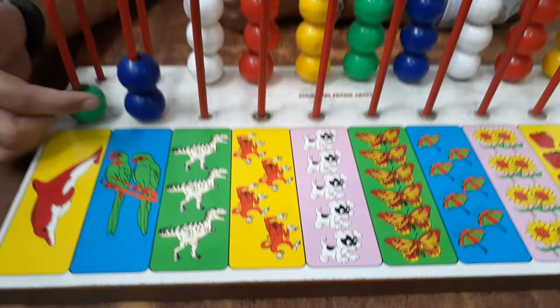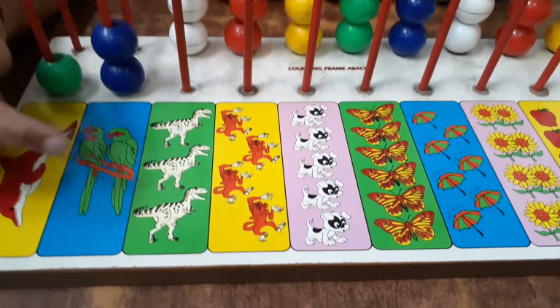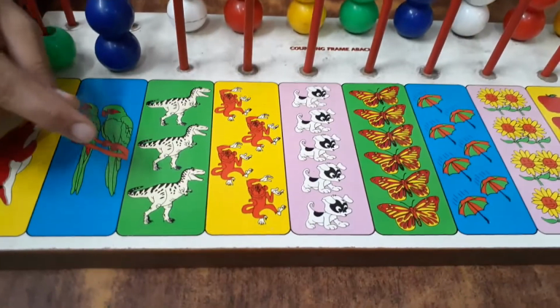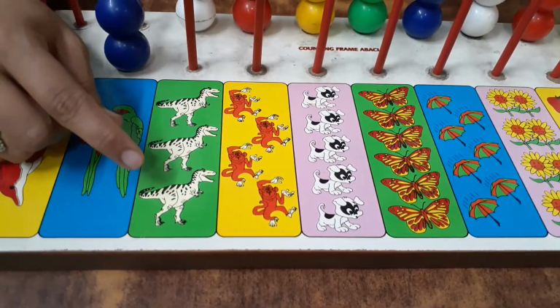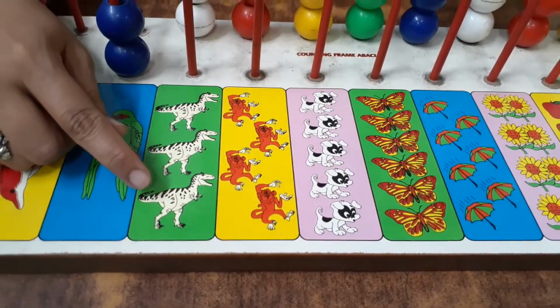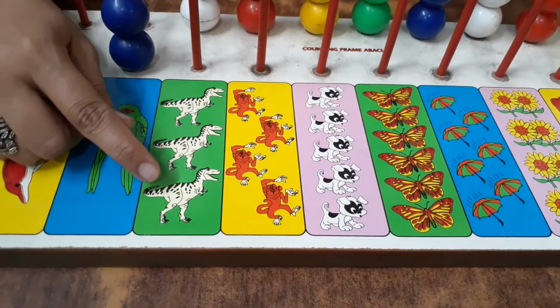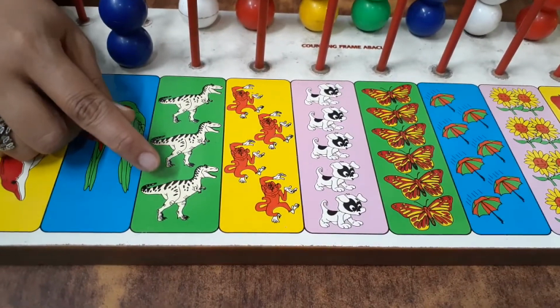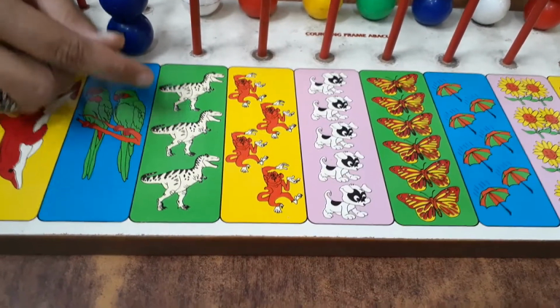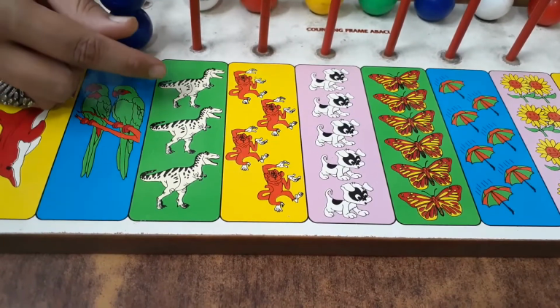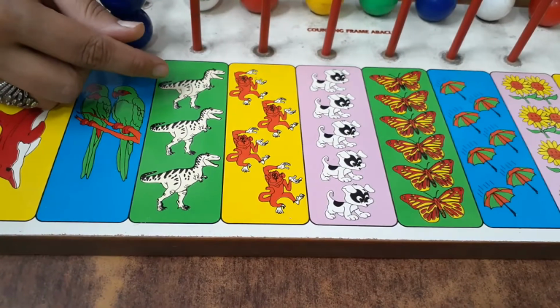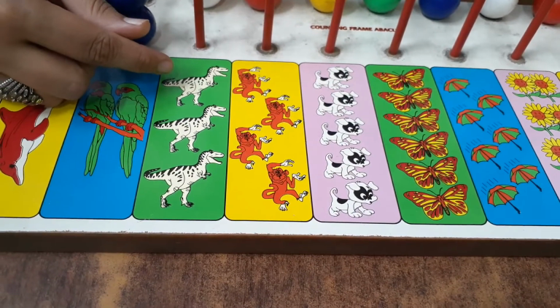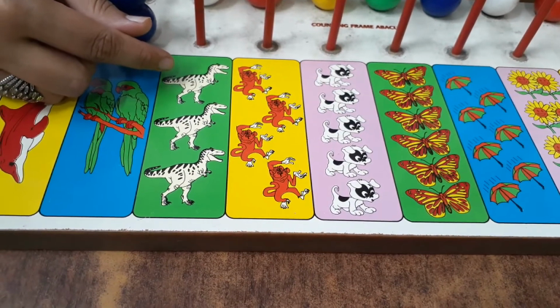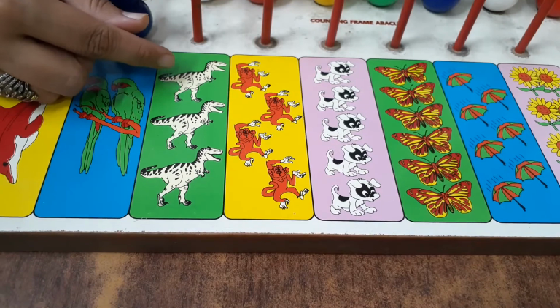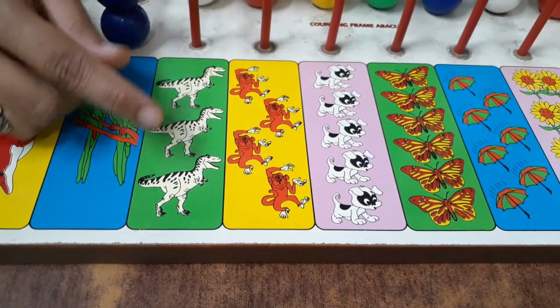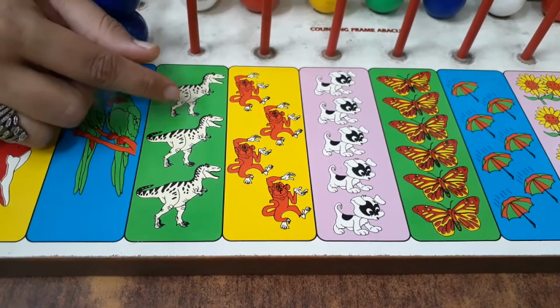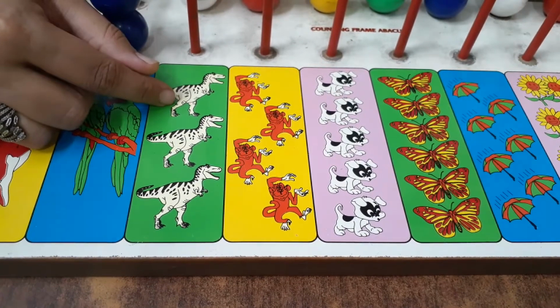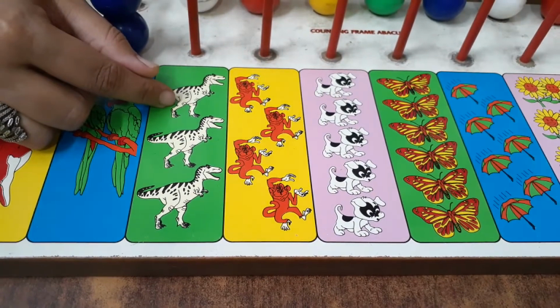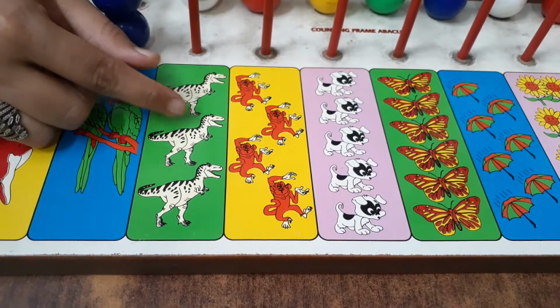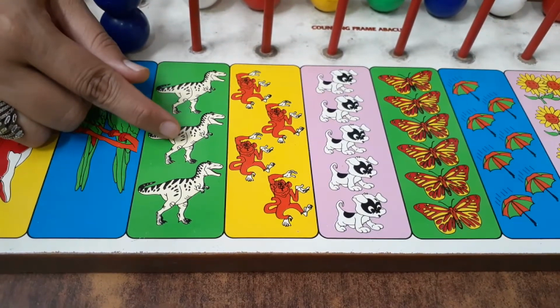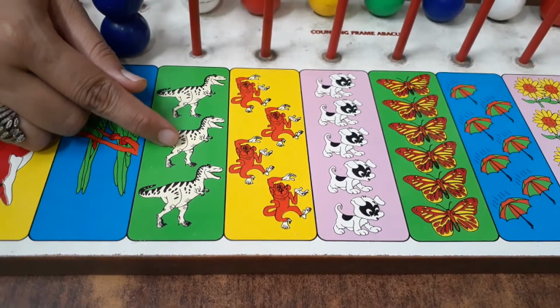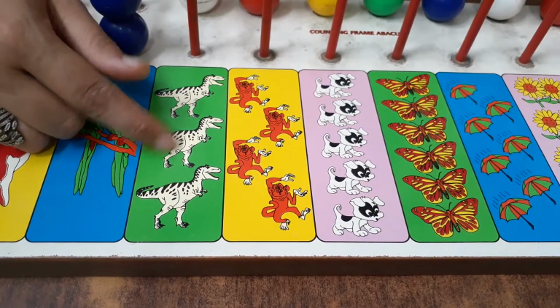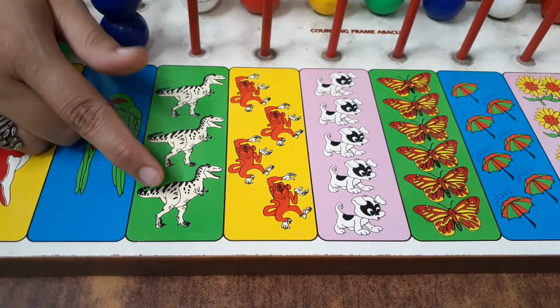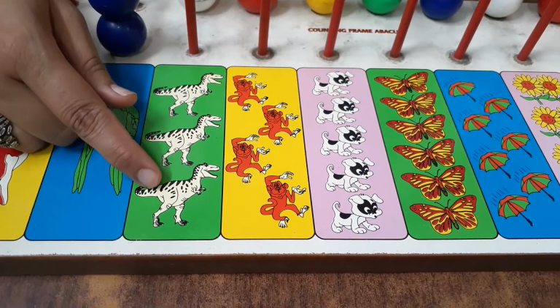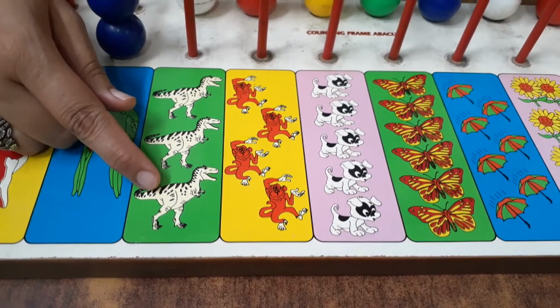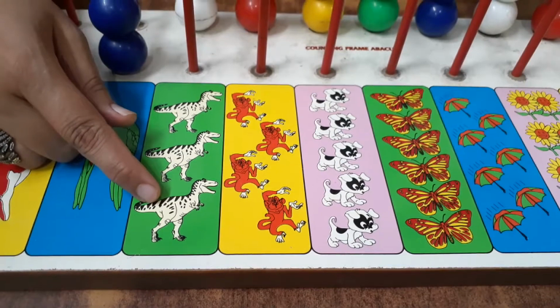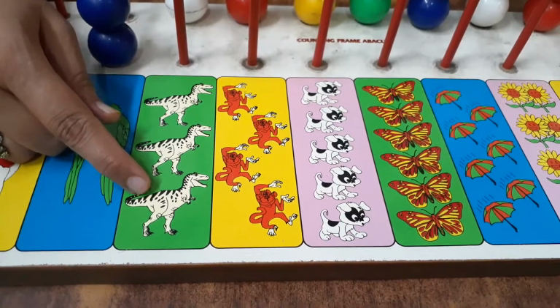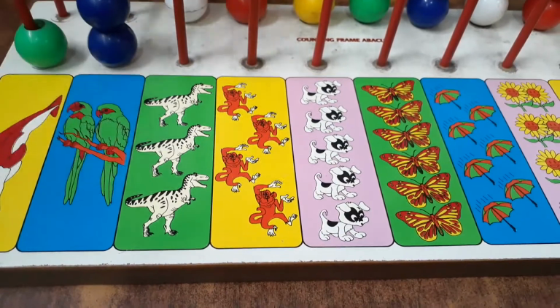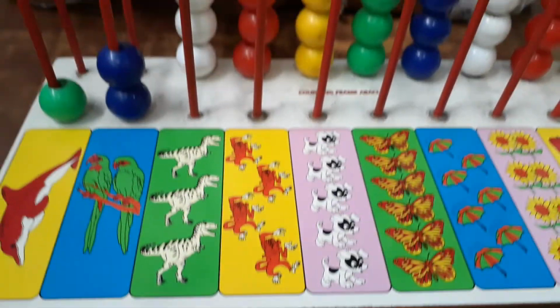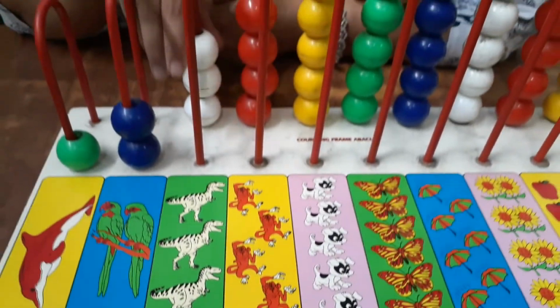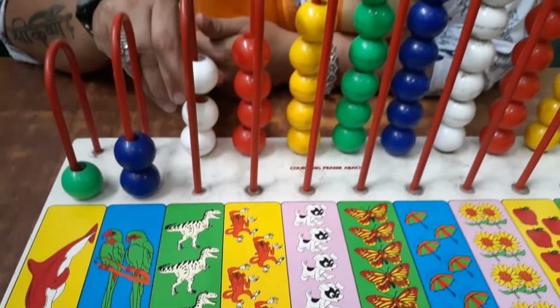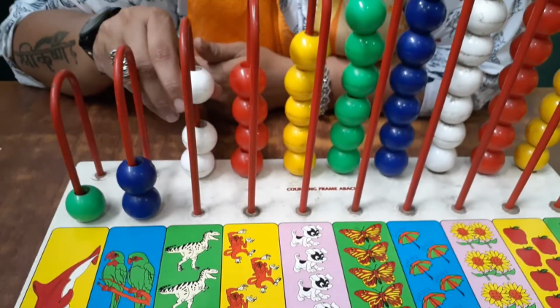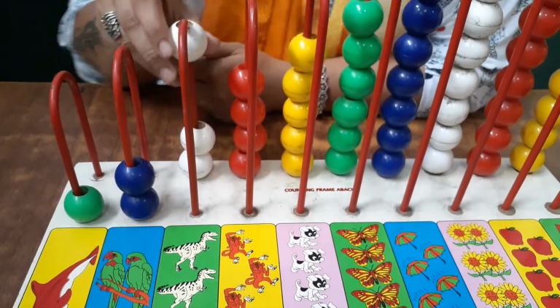Oh my, dinosaurs! How many dinosaurs are there? One dinosaur, two dinosaurs, and three dinosaurs. Okay, and three beads.